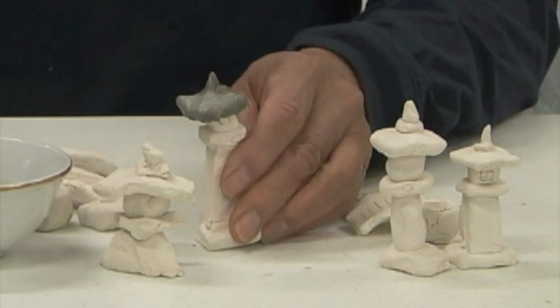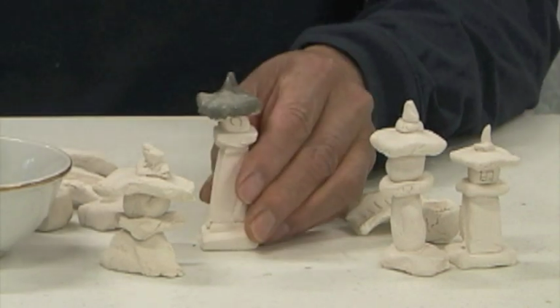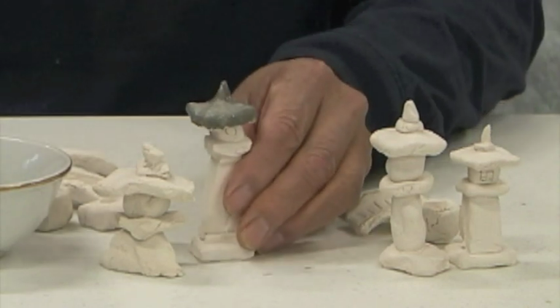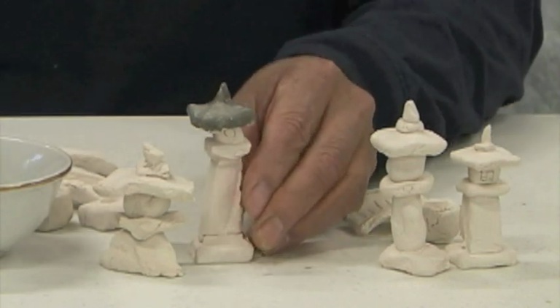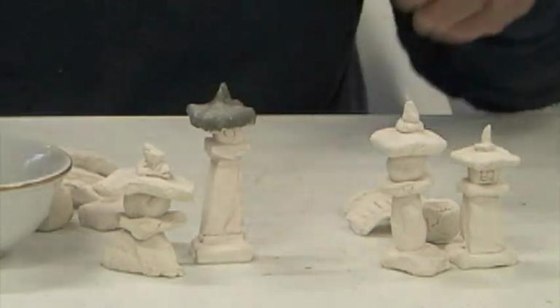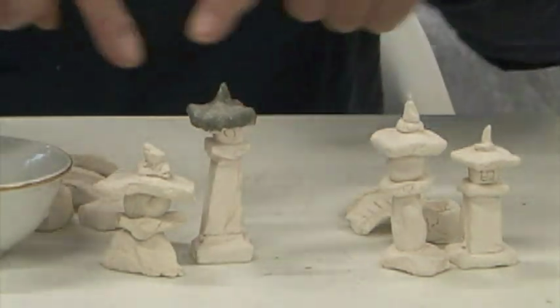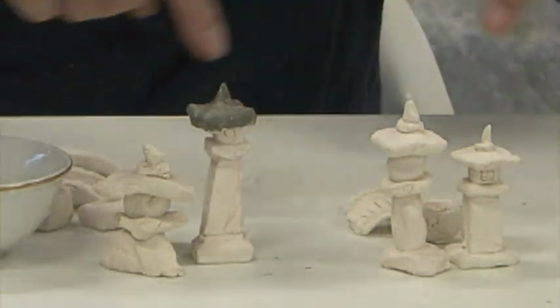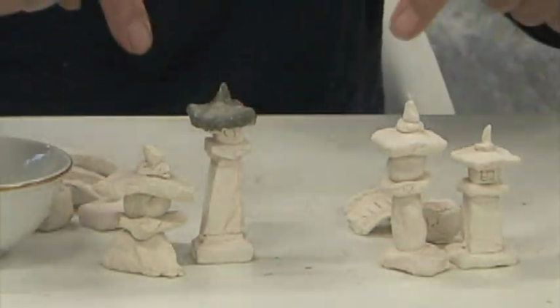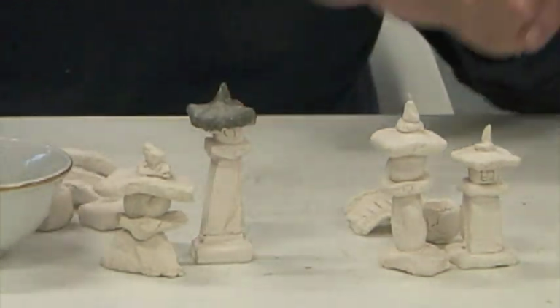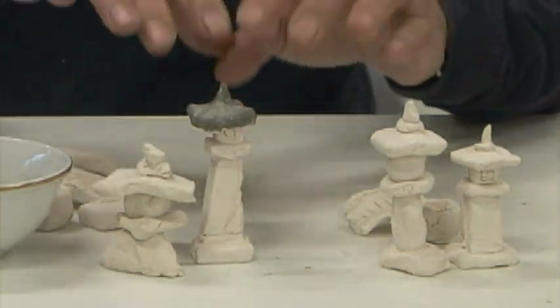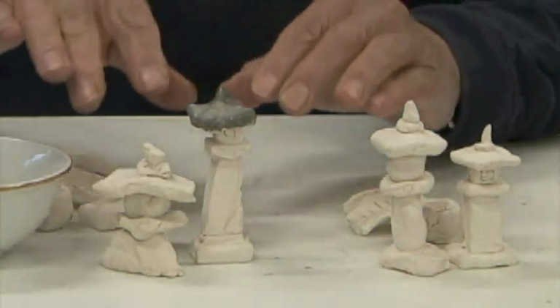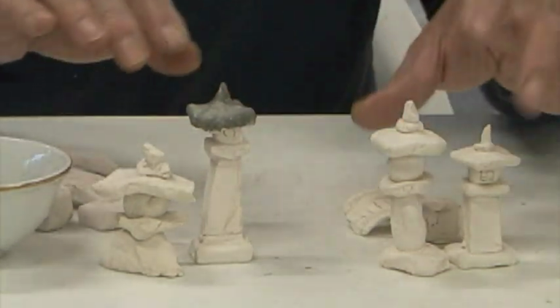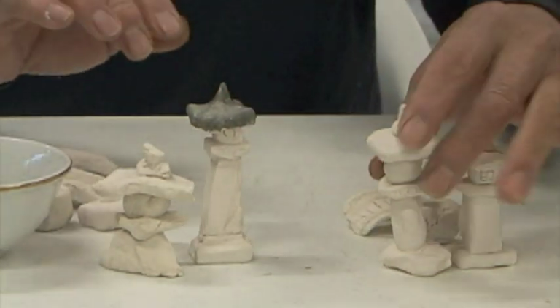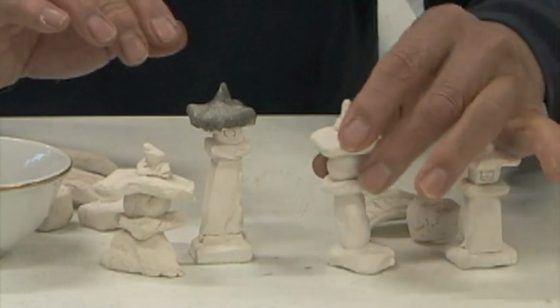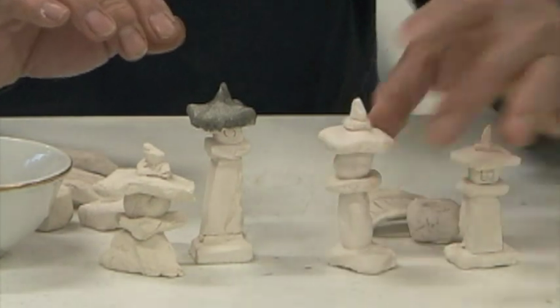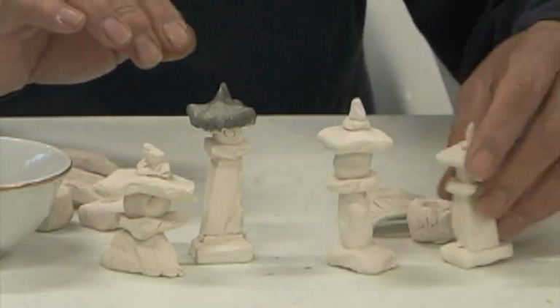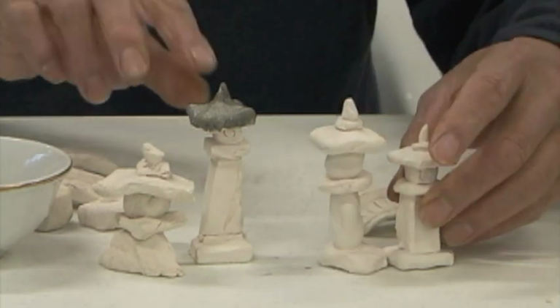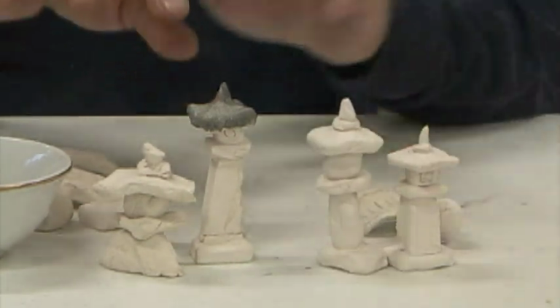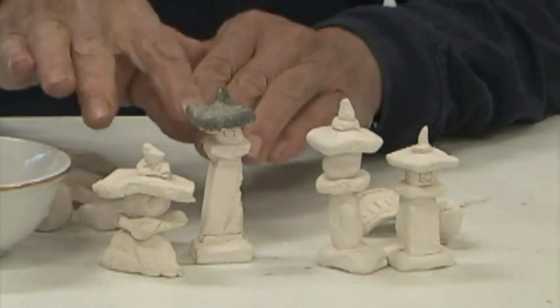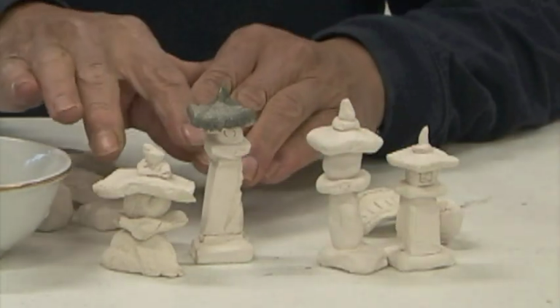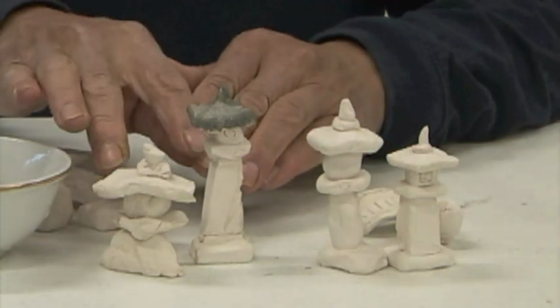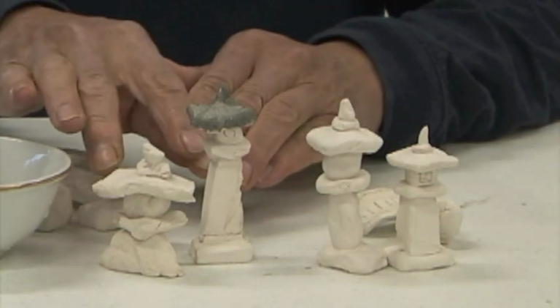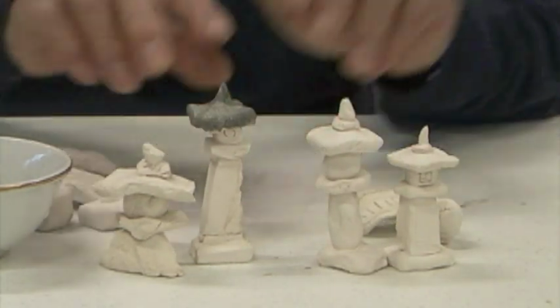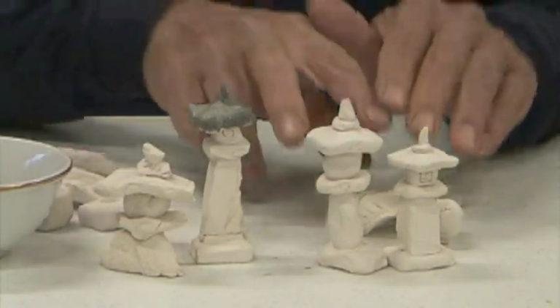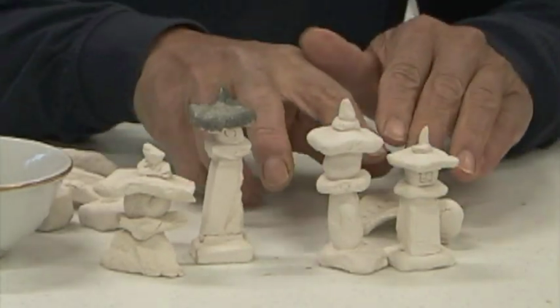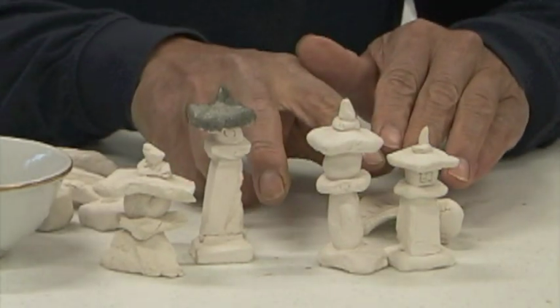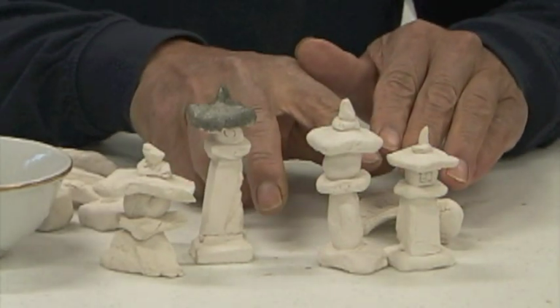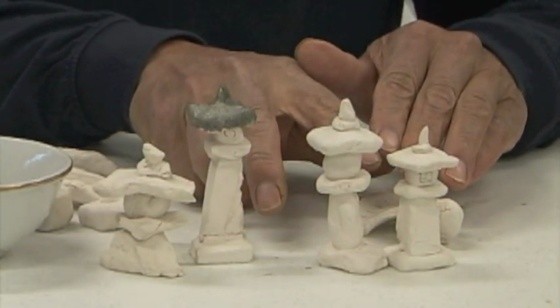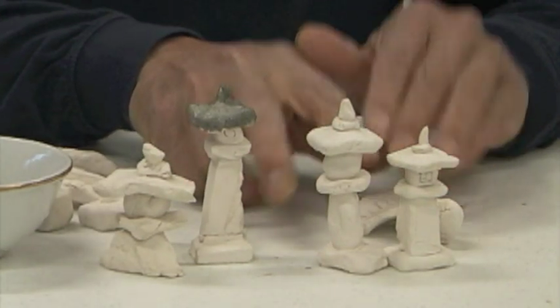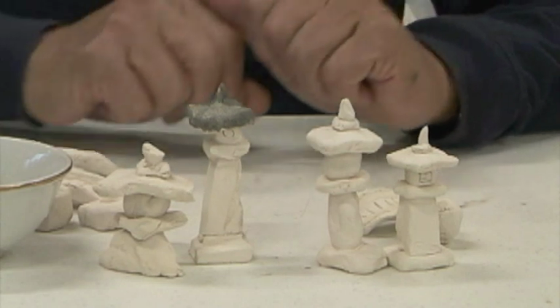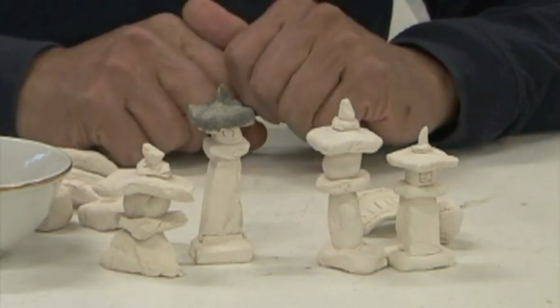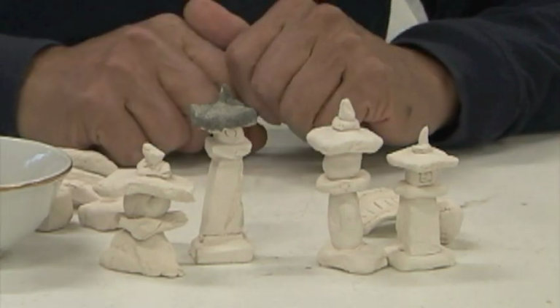What I'm going to do is apply the same glaze to these four pieces, but these will go into reduction and these will be in oxidation, and you'll see the result.